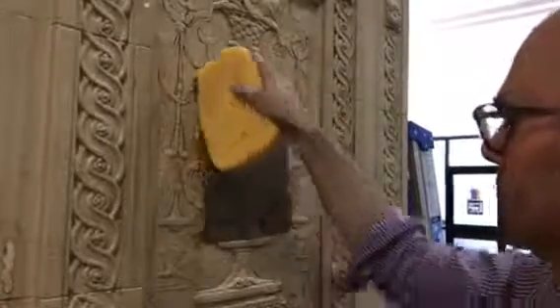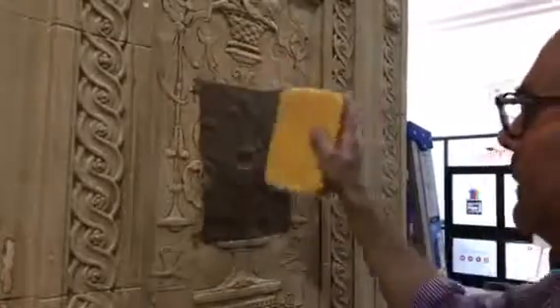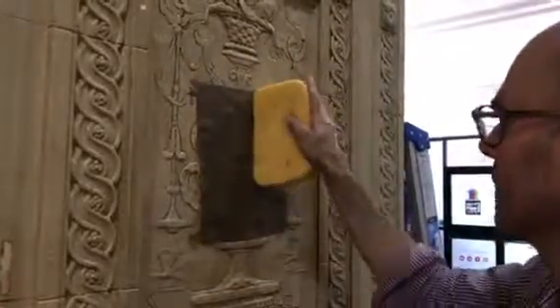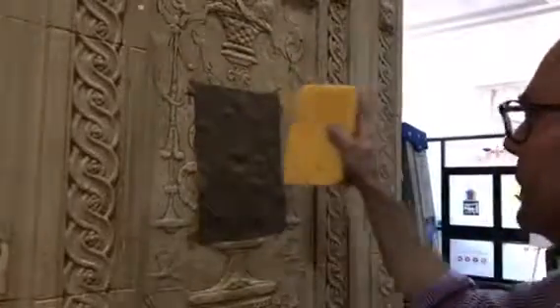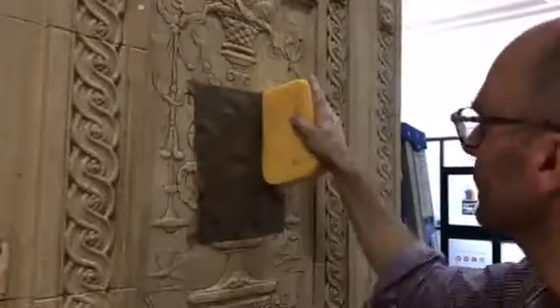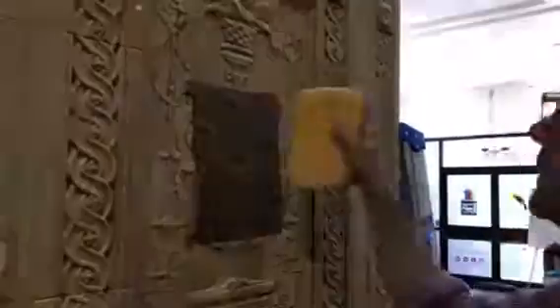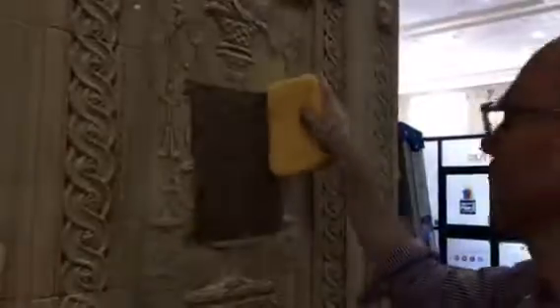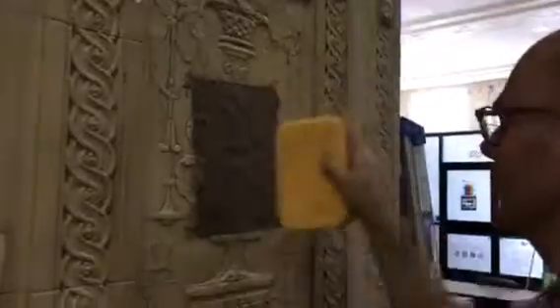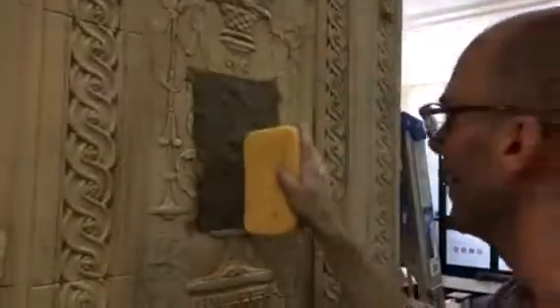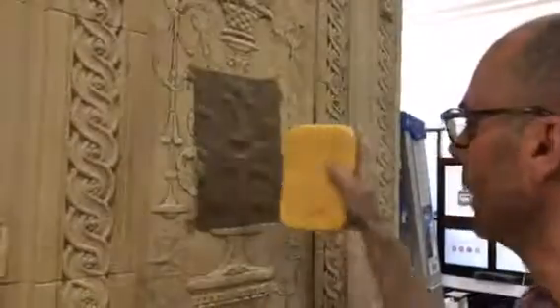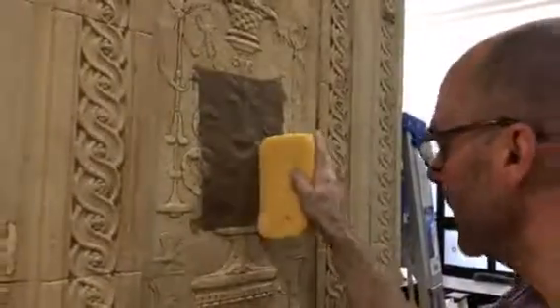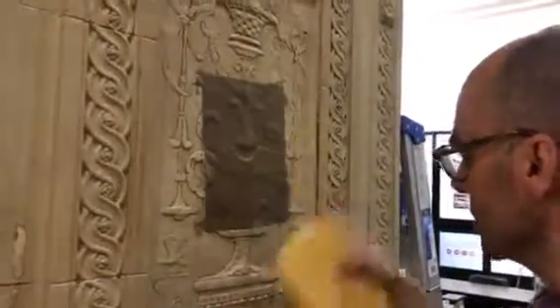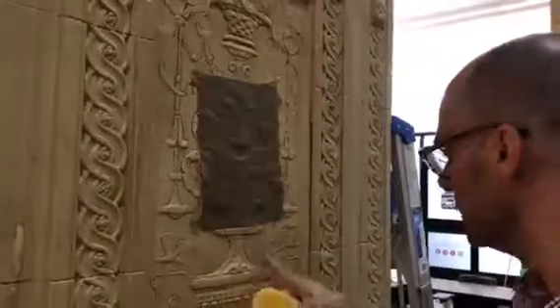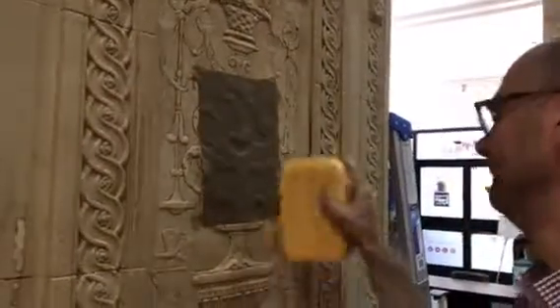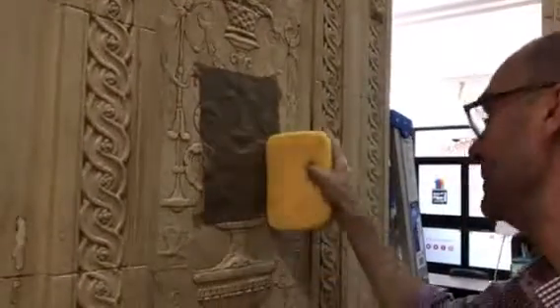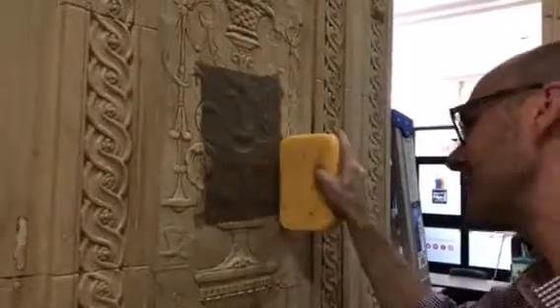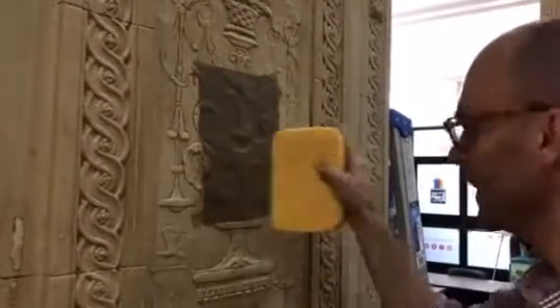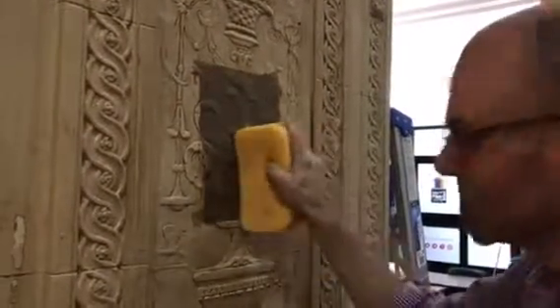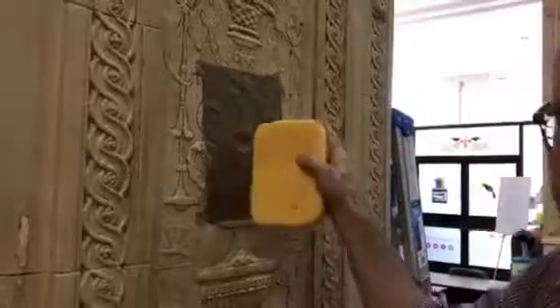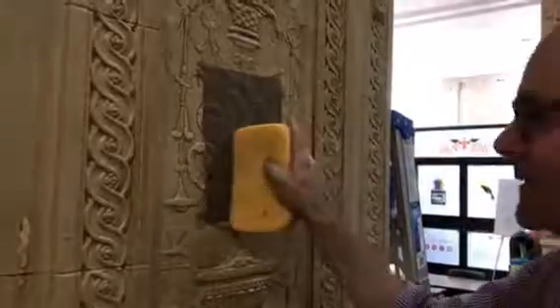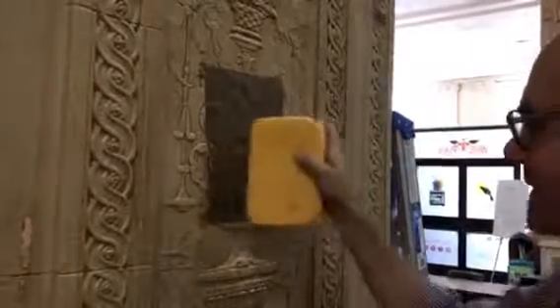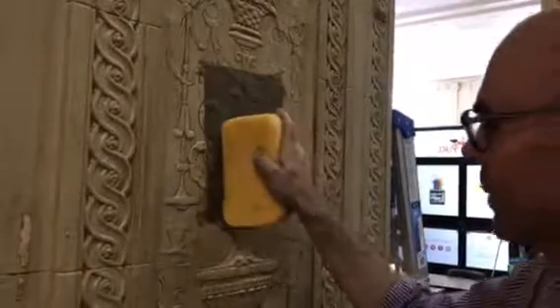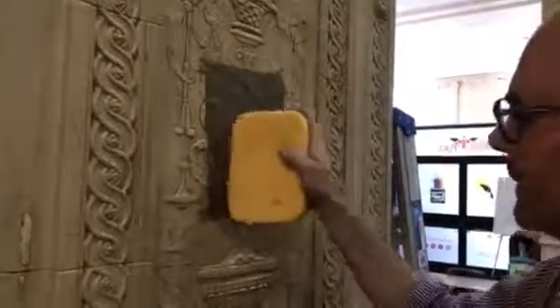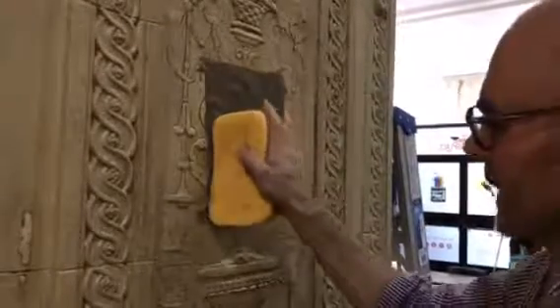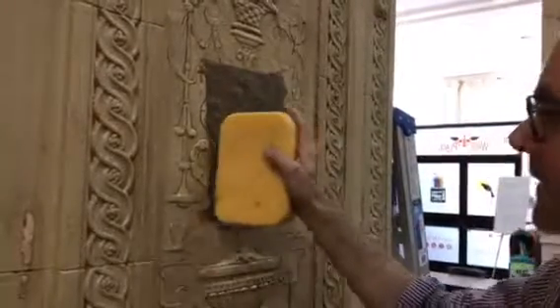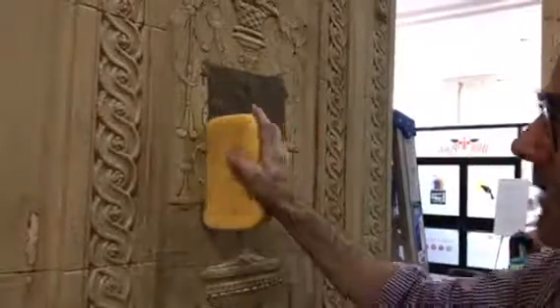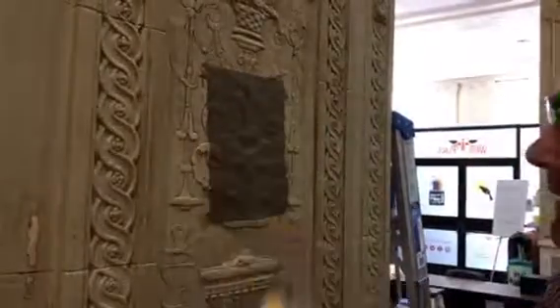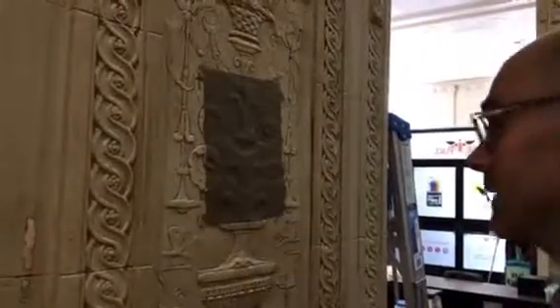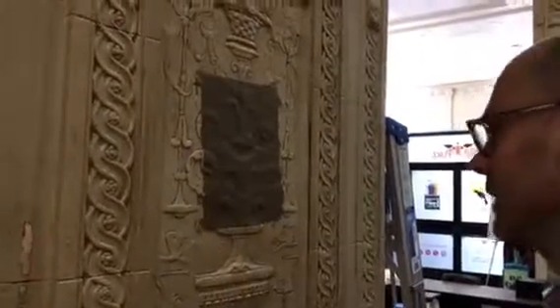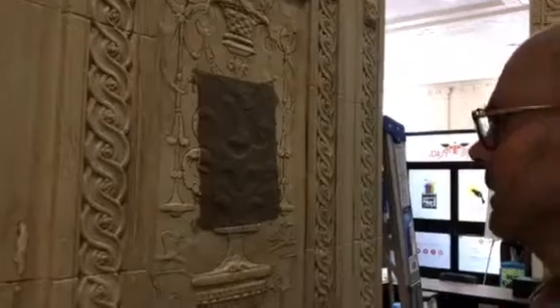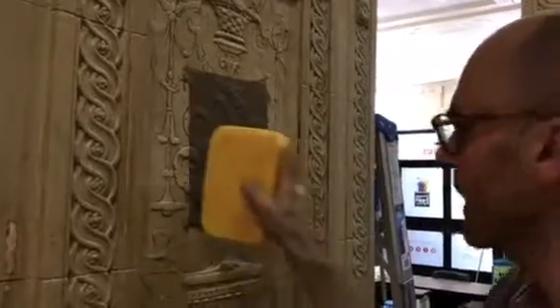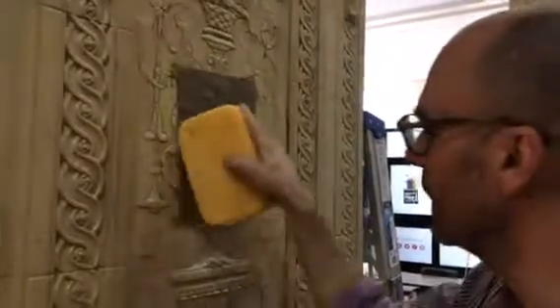You can see how I'm kind of starting in the center and working my way out. Depending on this material, it may stick, and then we might have to brush it off. But if it's been coated with some kind of lacquer or a polyurethane or a sealer, it should pop right off.